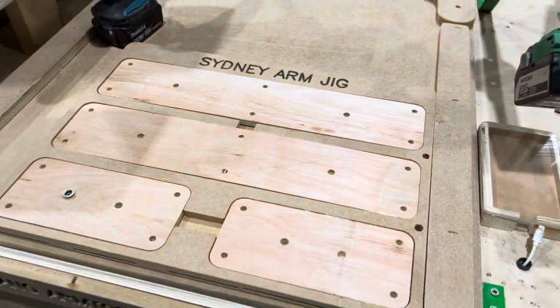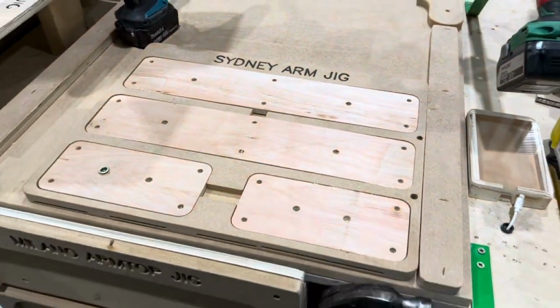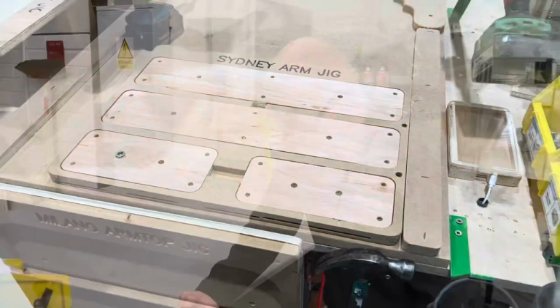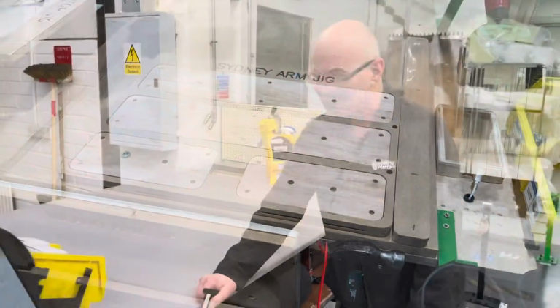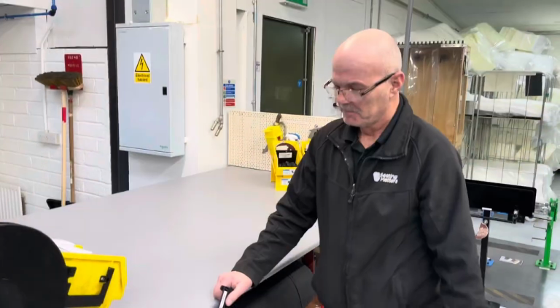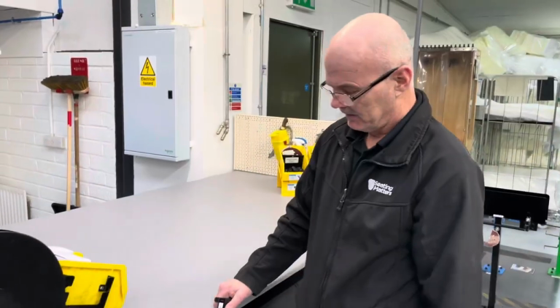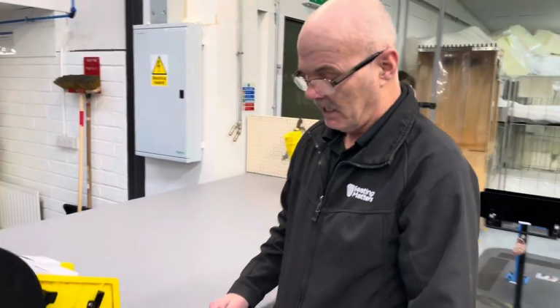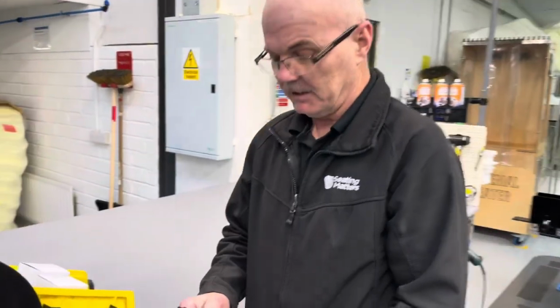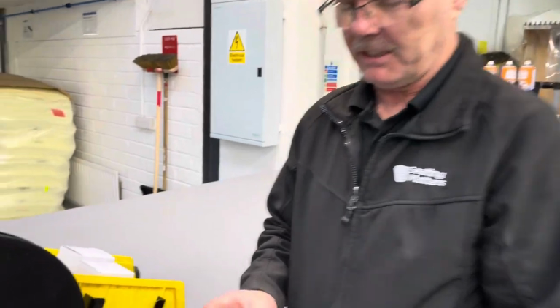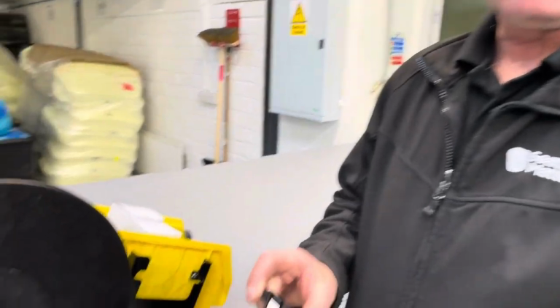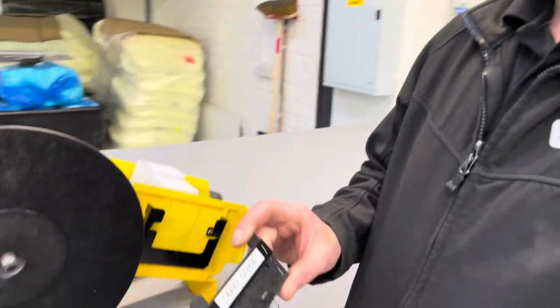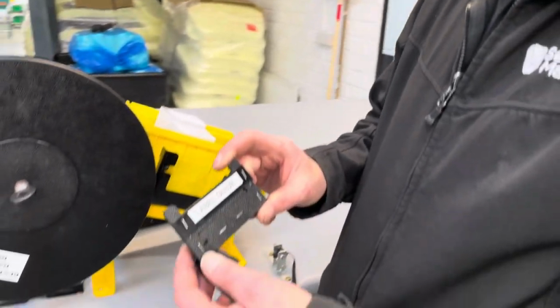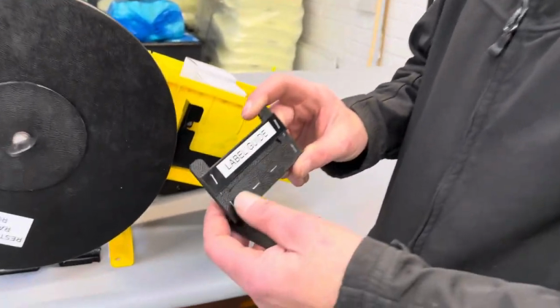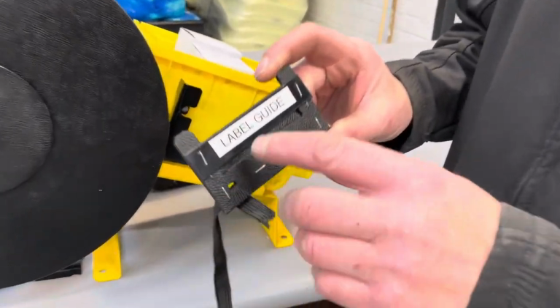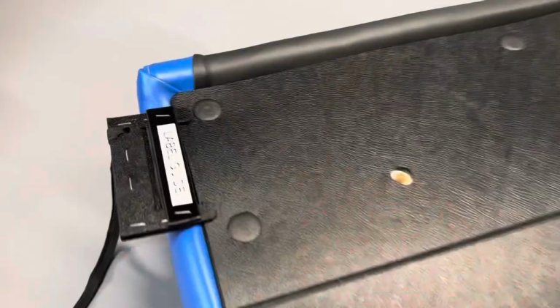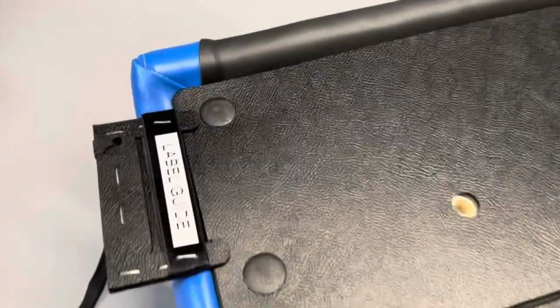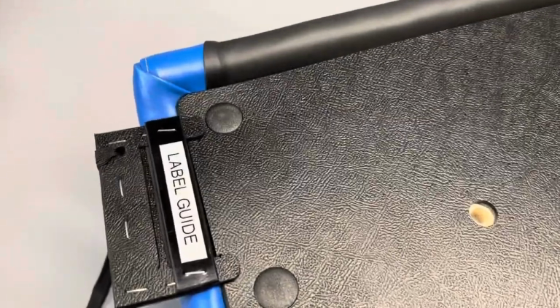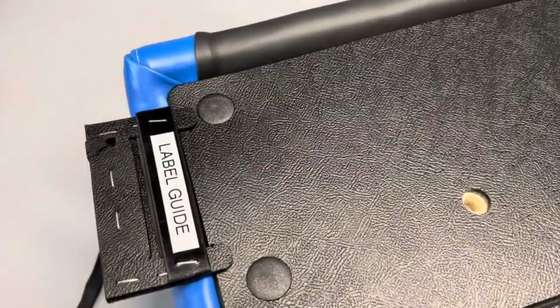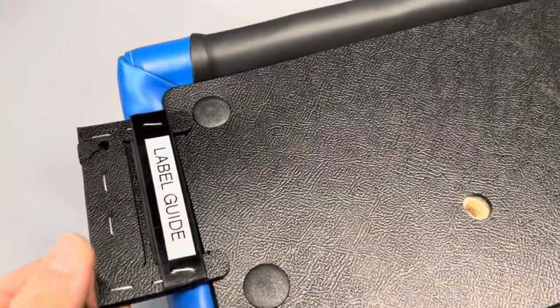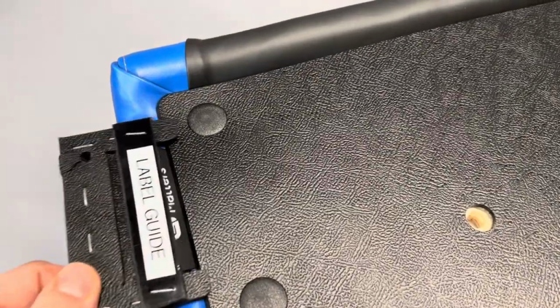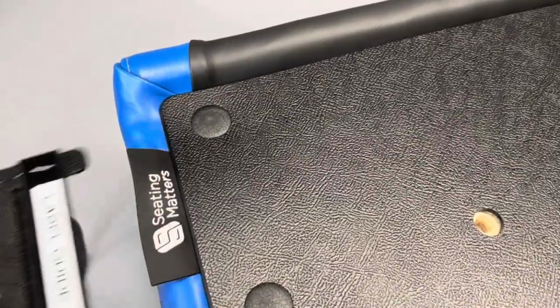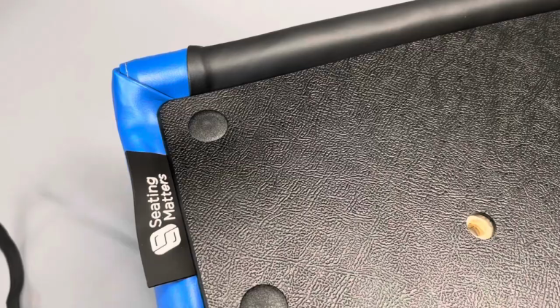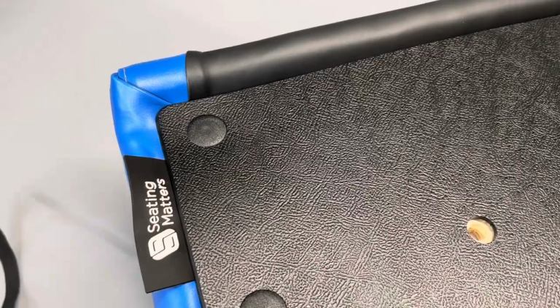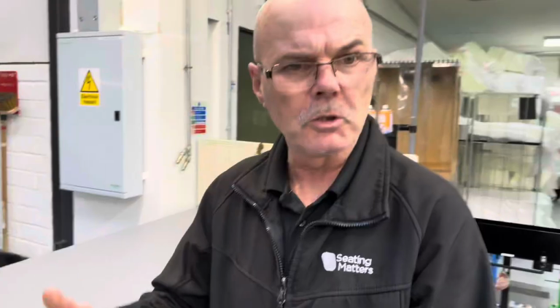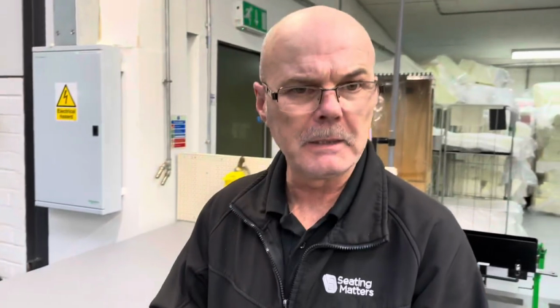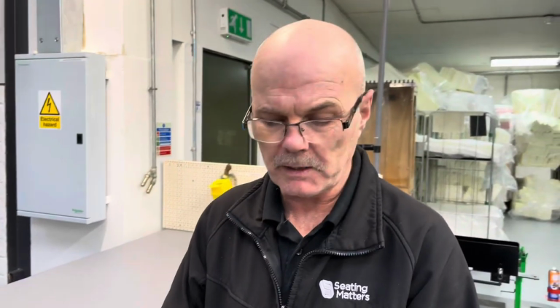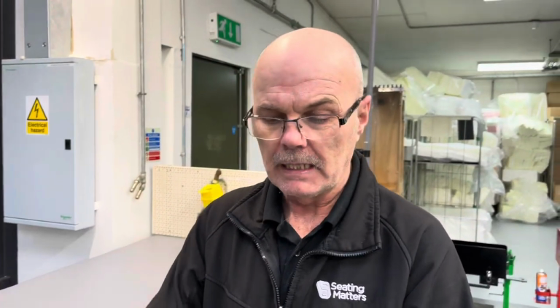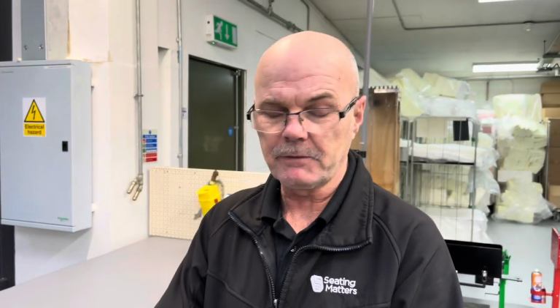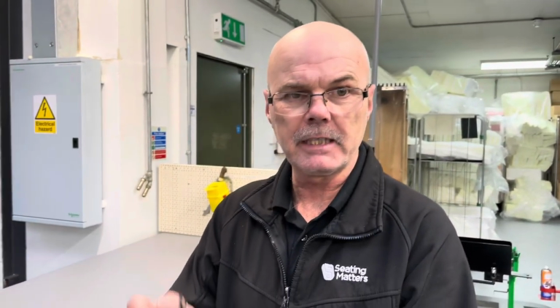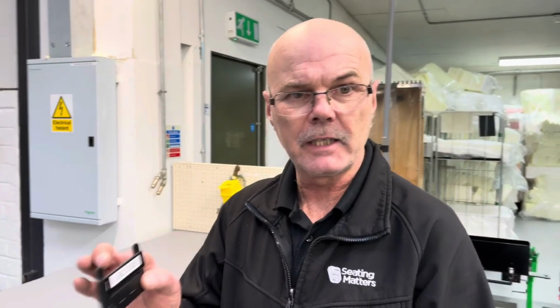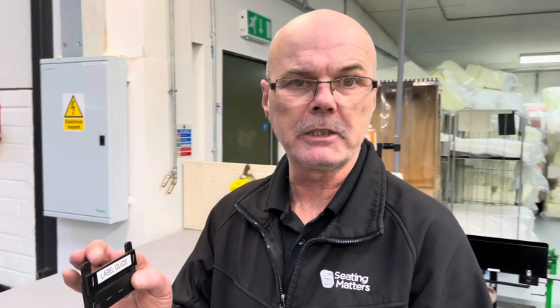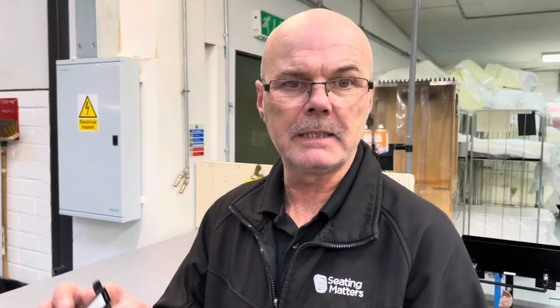Another favourite improvement for 2022 is the label guide on the backs for the Milano — it can also be used on the footplates. It keeps everything straight and it's right first time, every time.